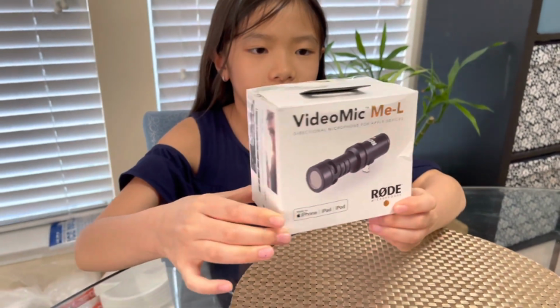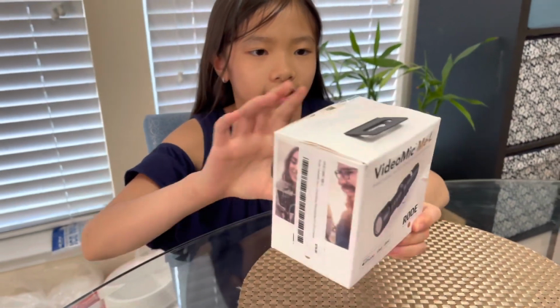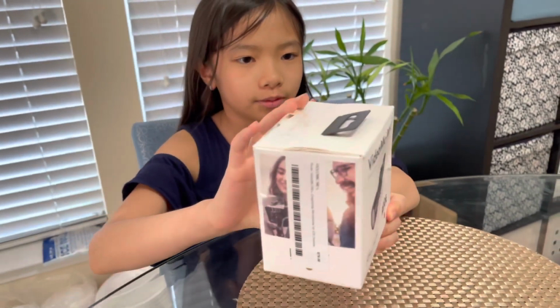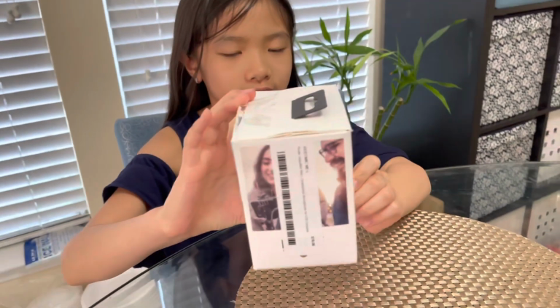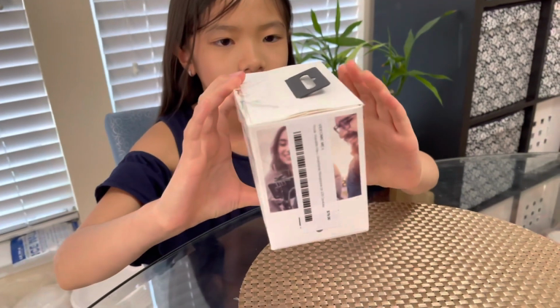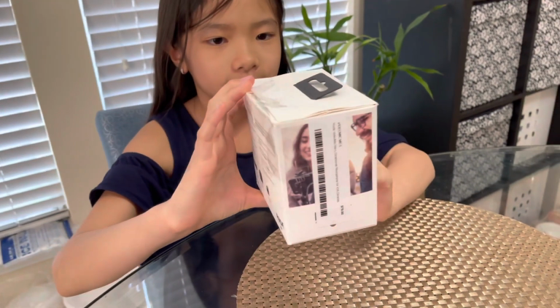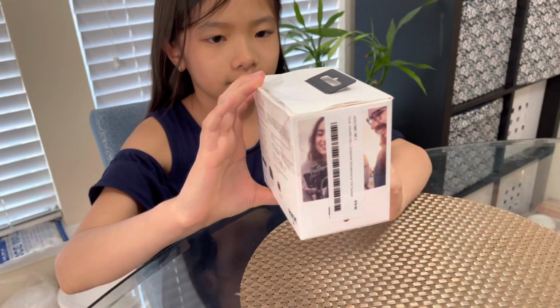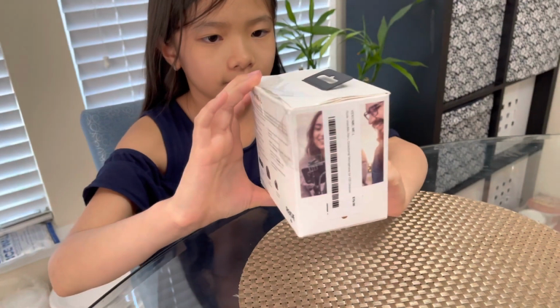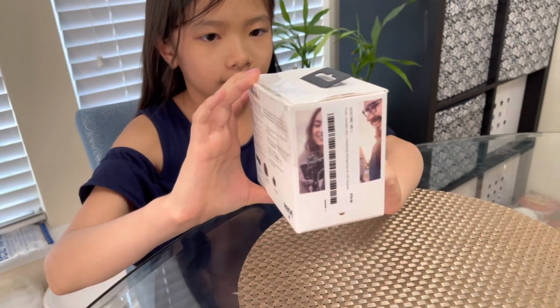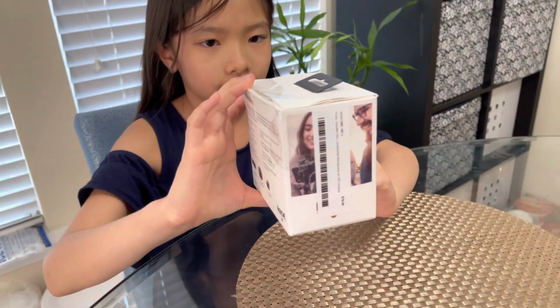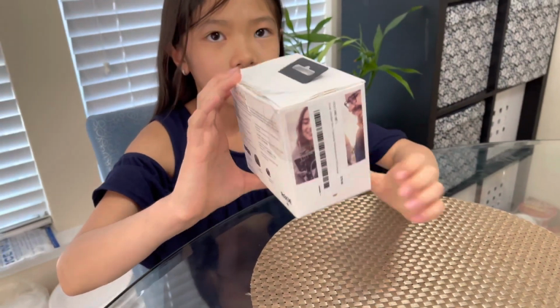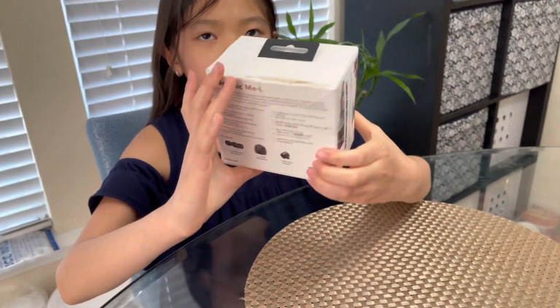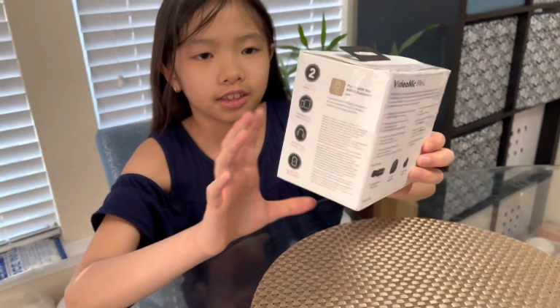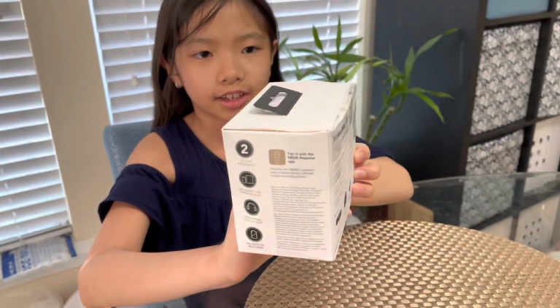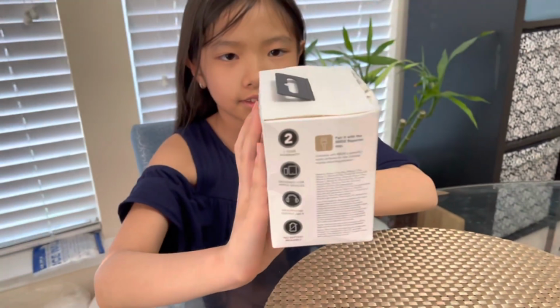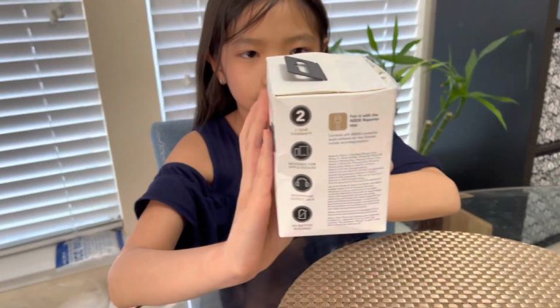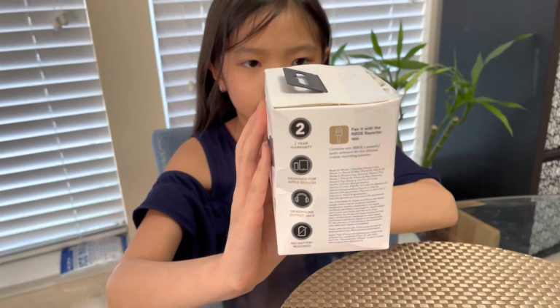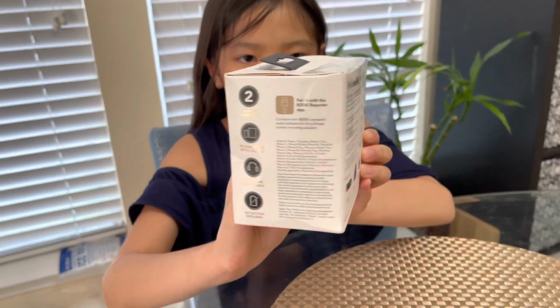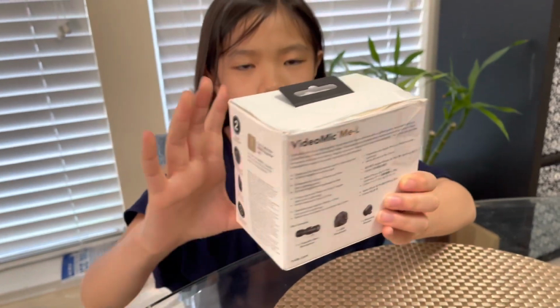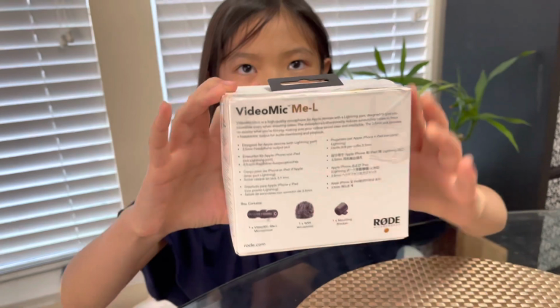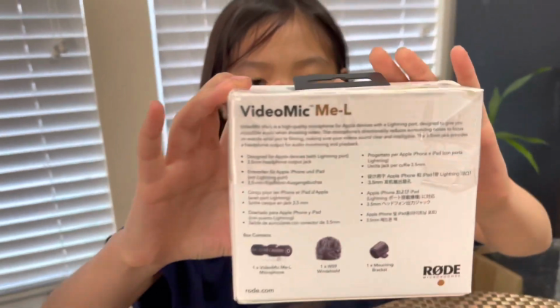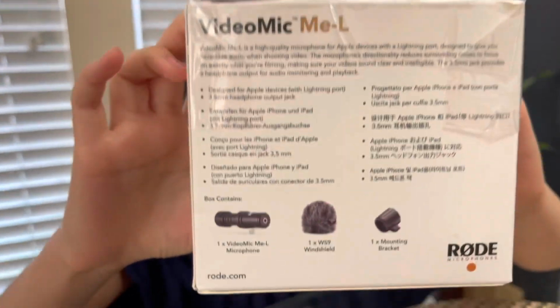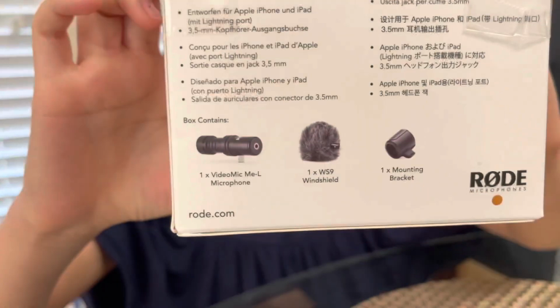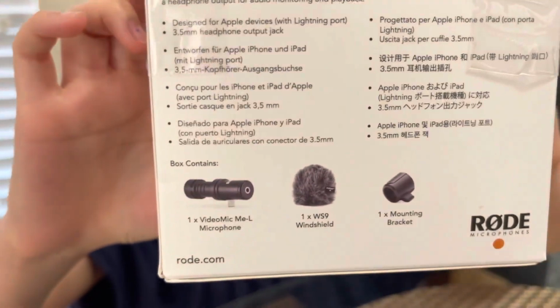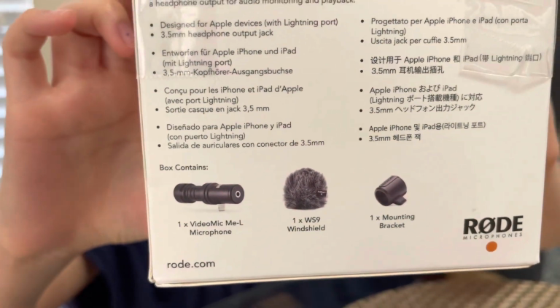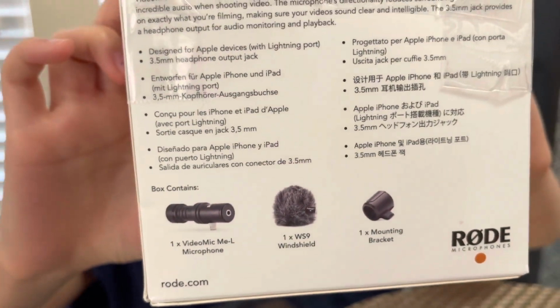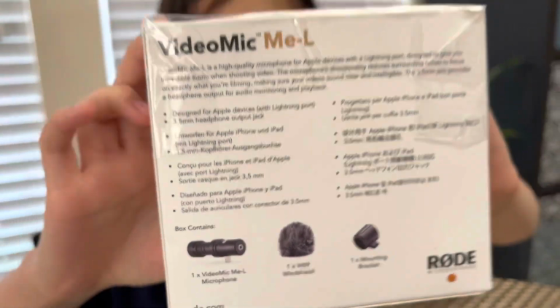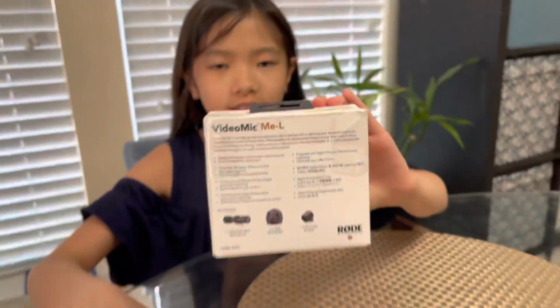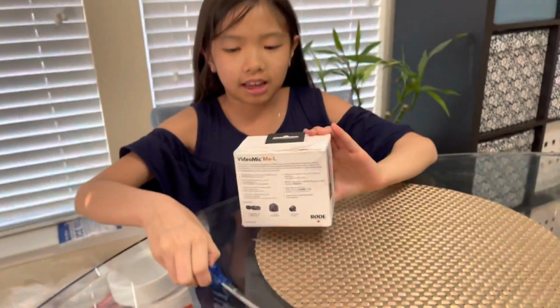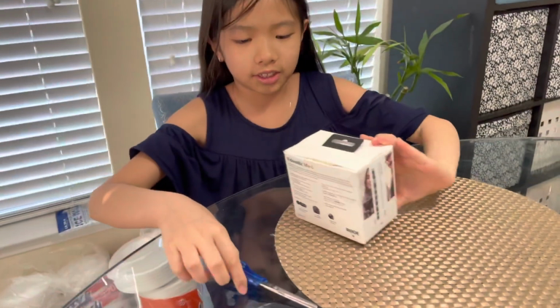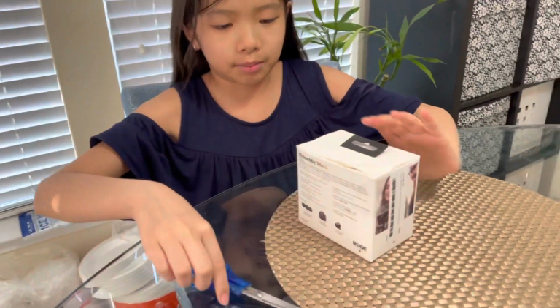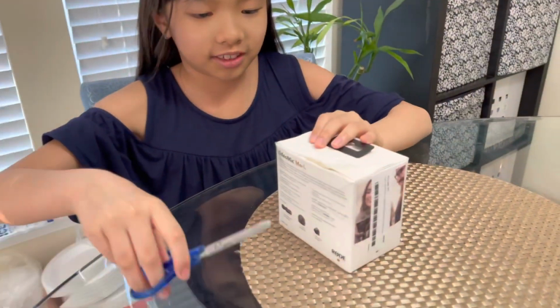Here's one of the sides, and here's the other side, and then here's the back. And now I'm going to be unboxing it.